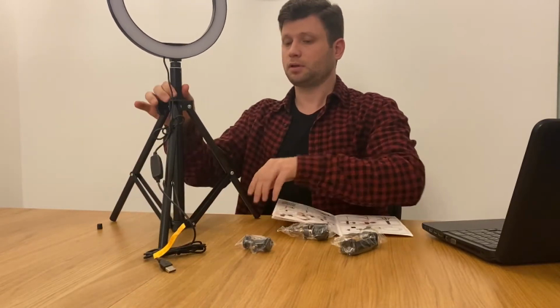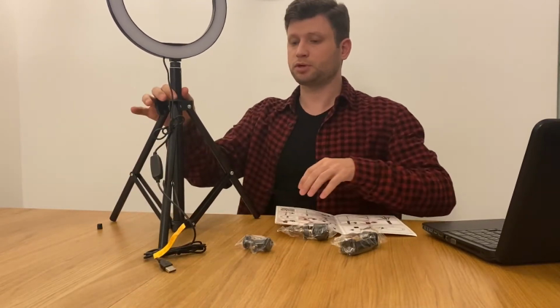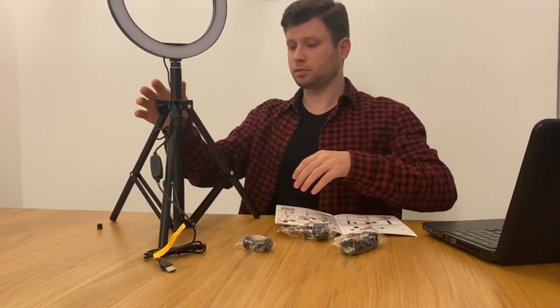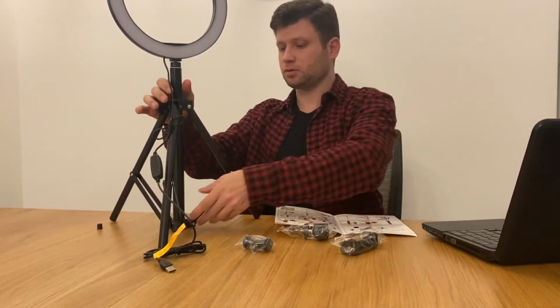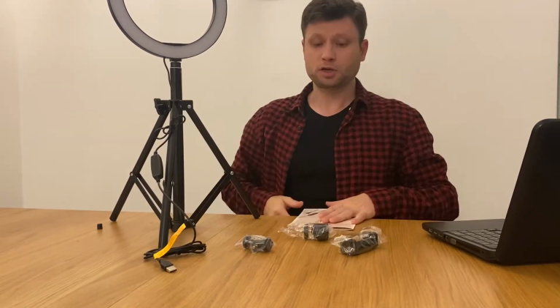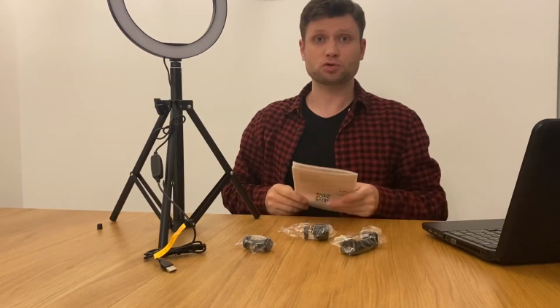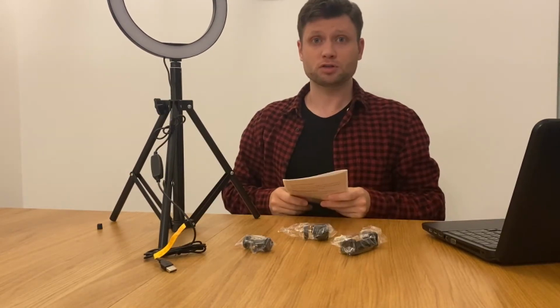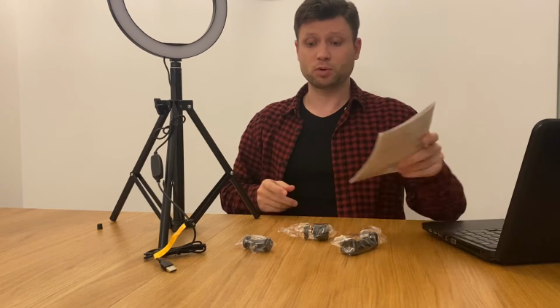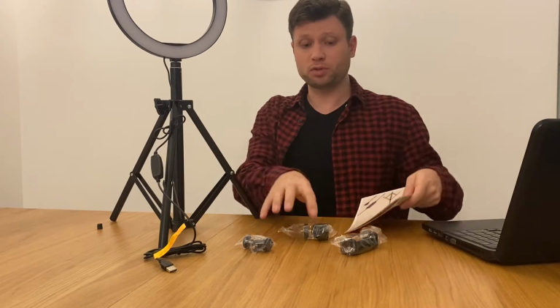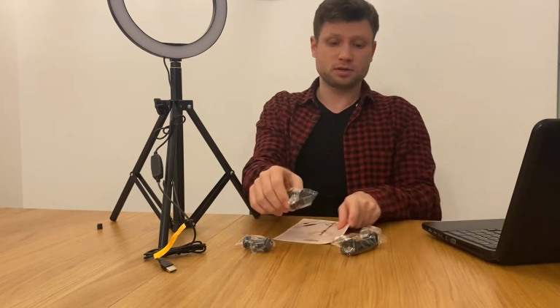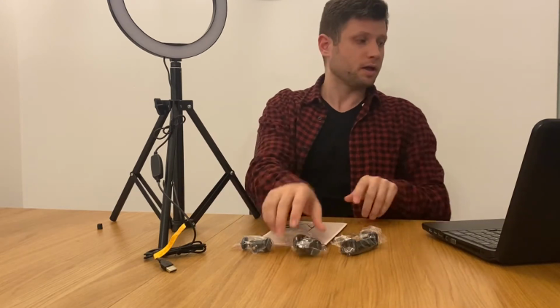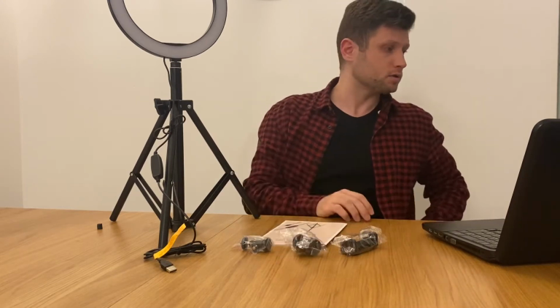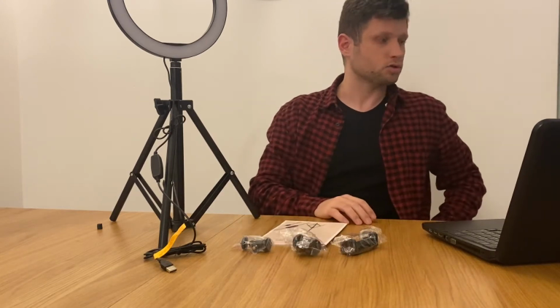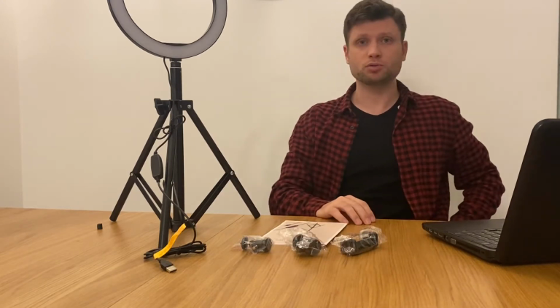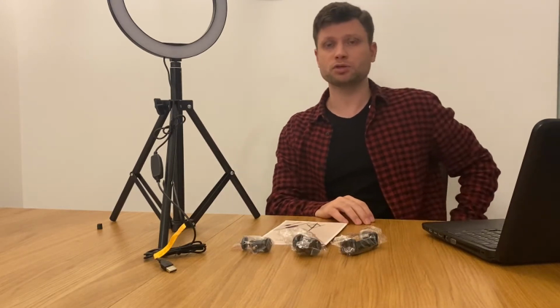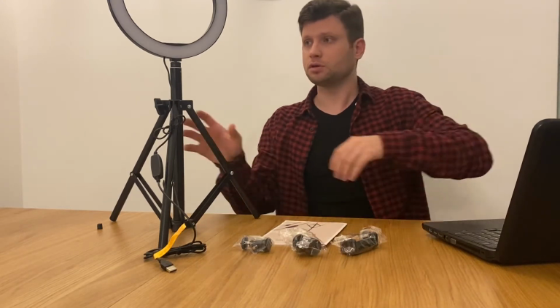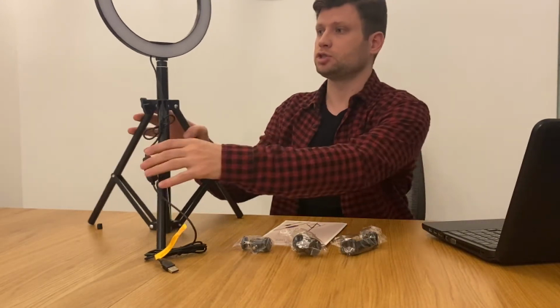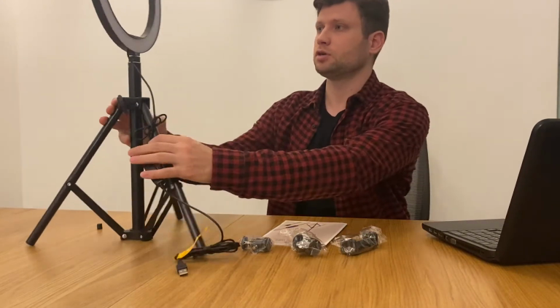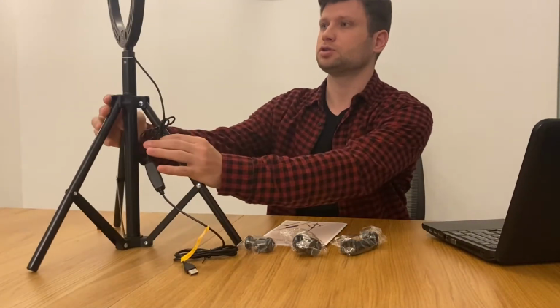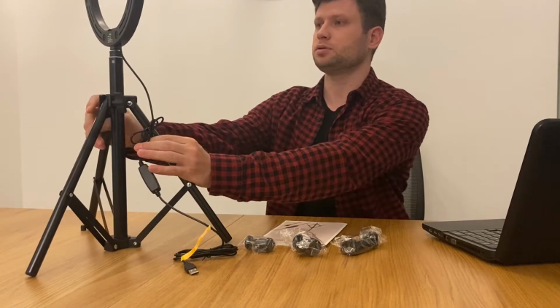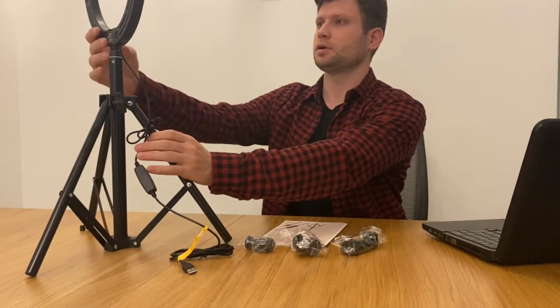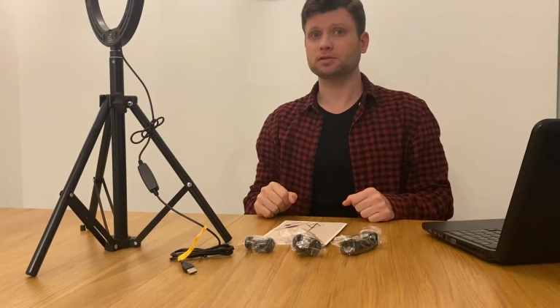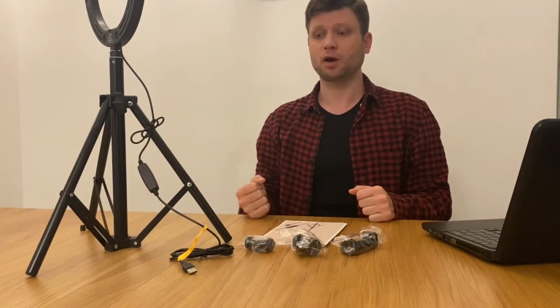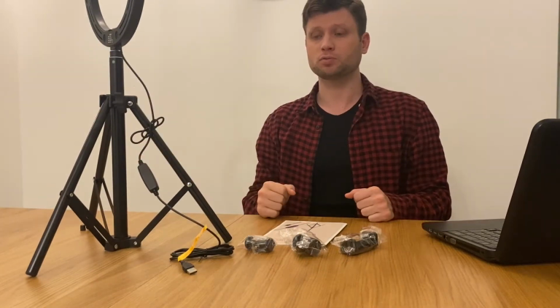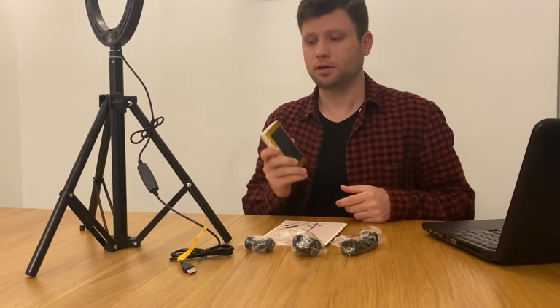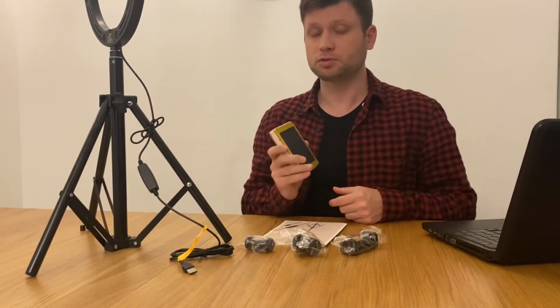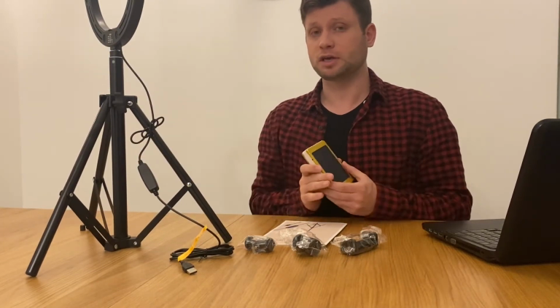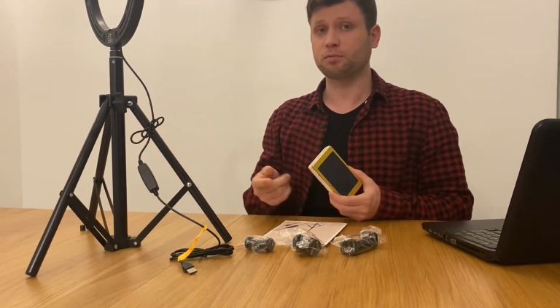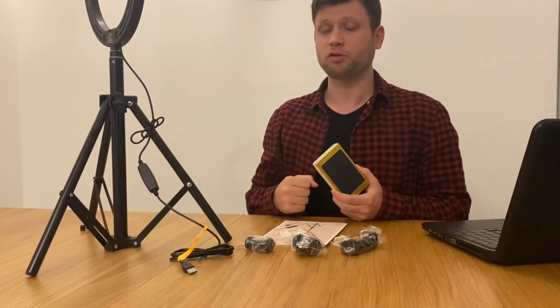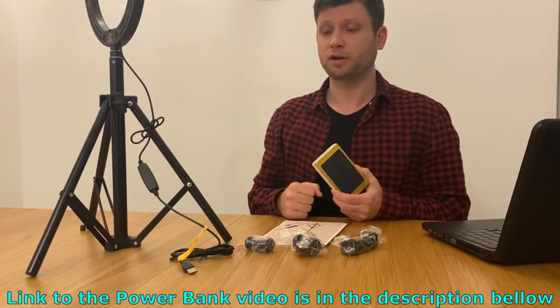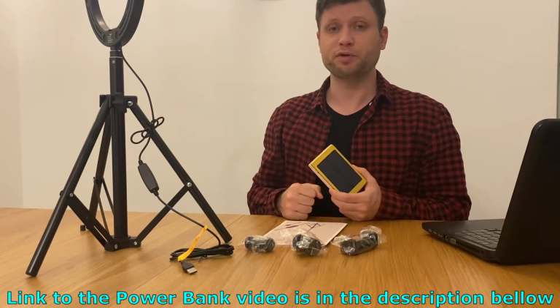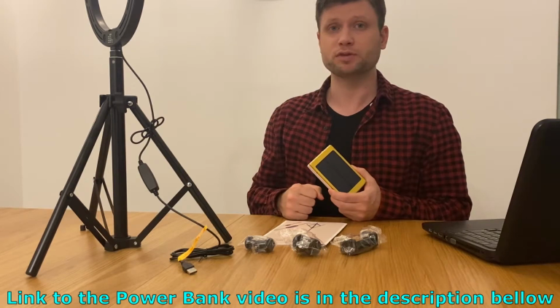That's pretty stable. I just want to try it straight away without the clips, so I'm going to use a USB charger and see how it works. I'm going to use this one from one of my previous videos.